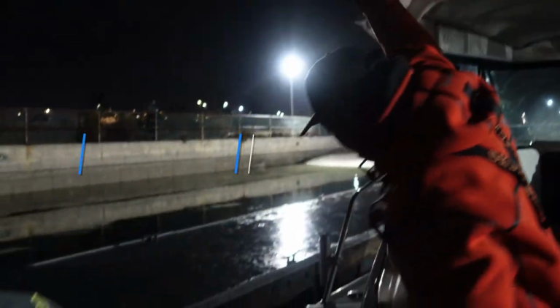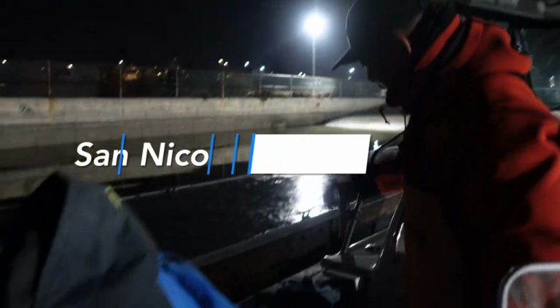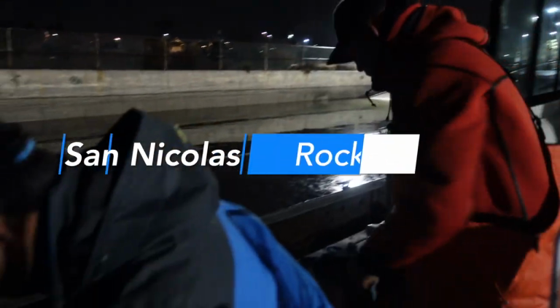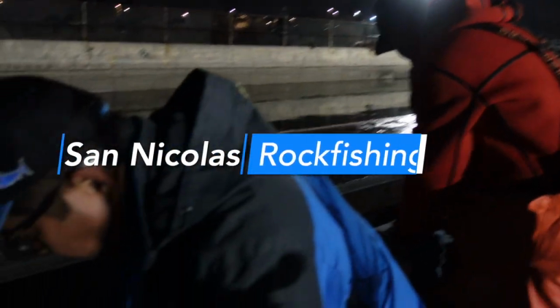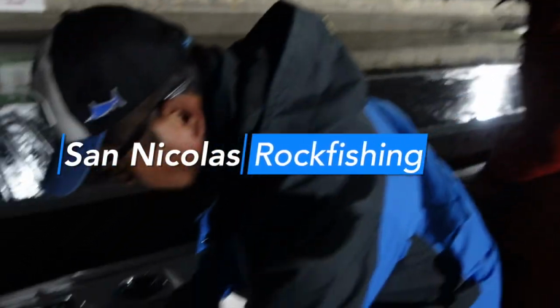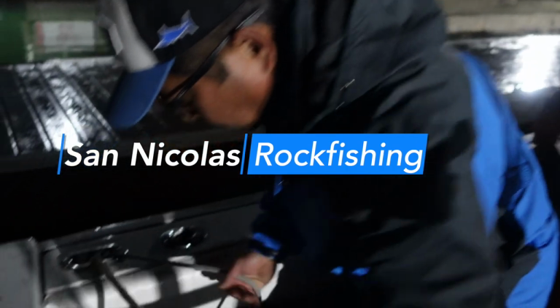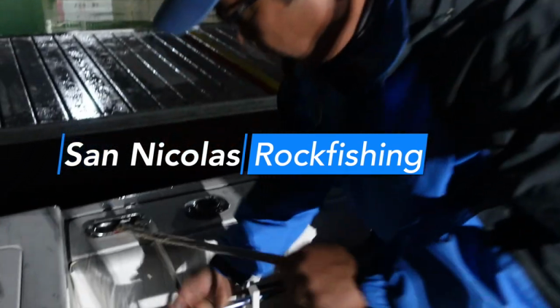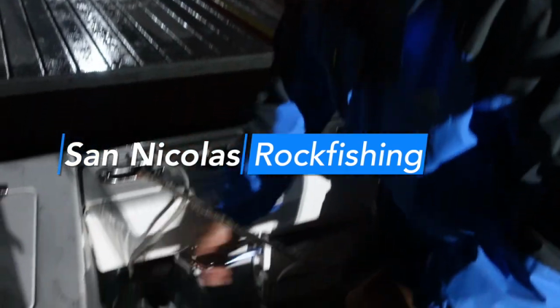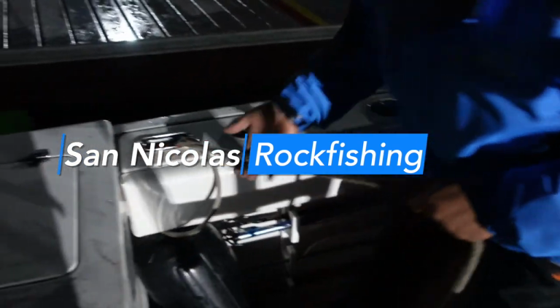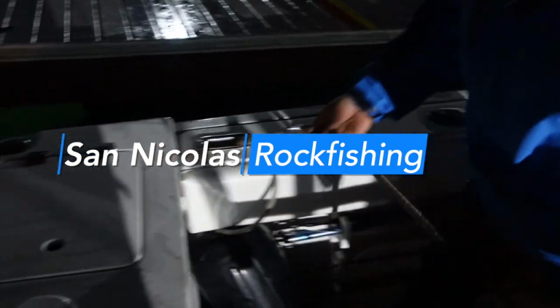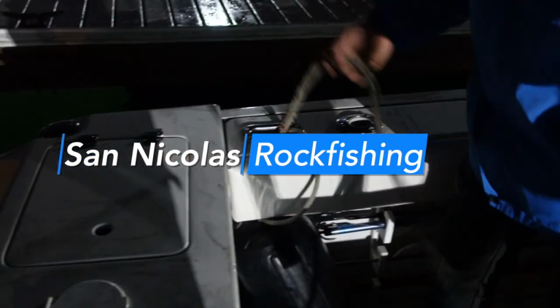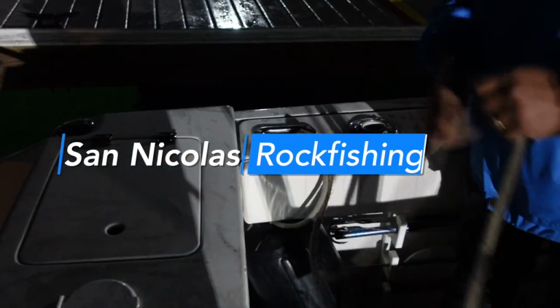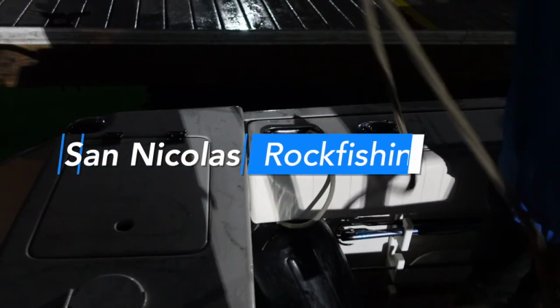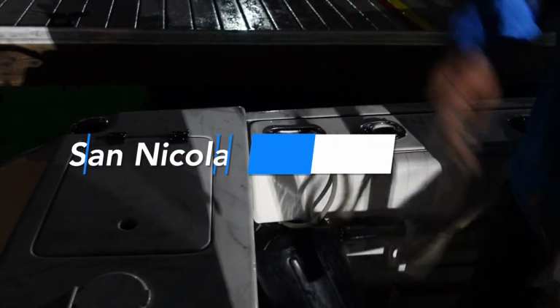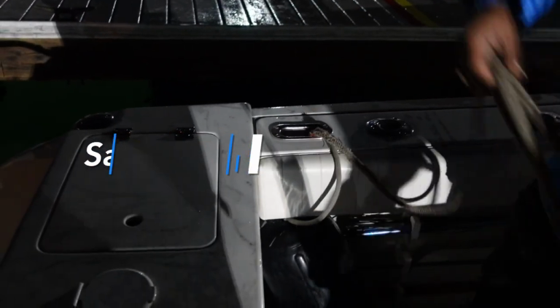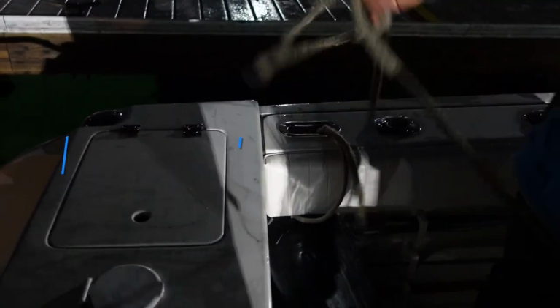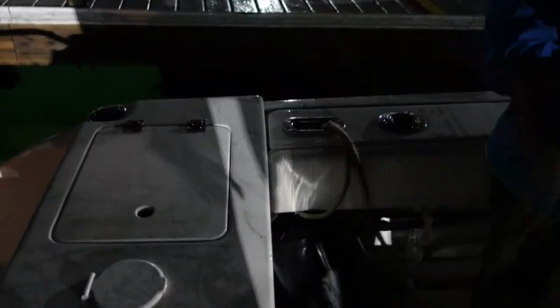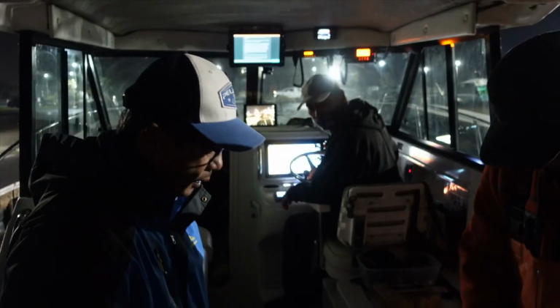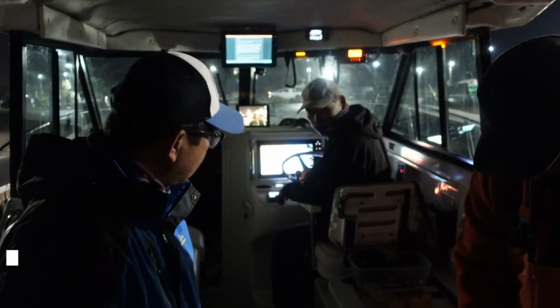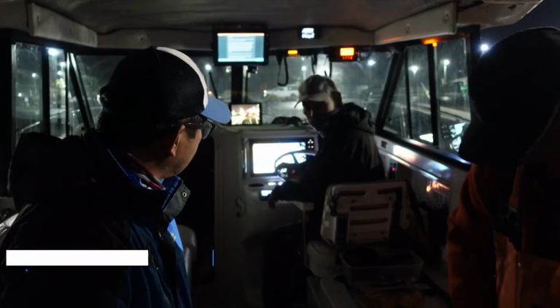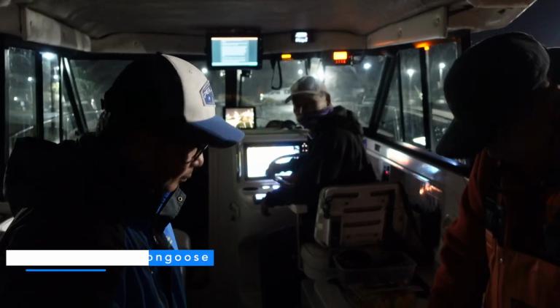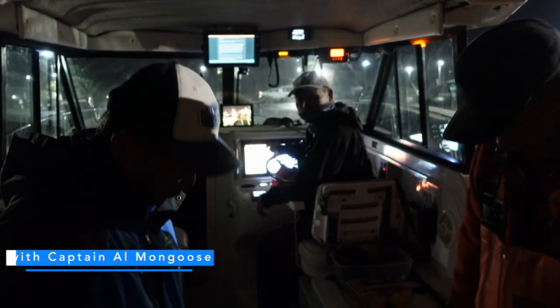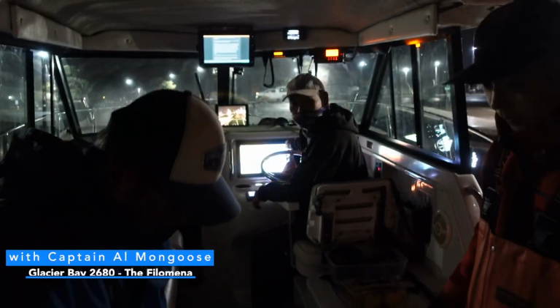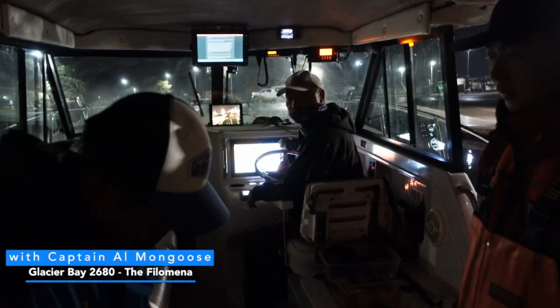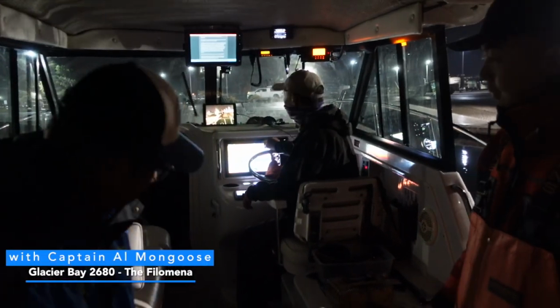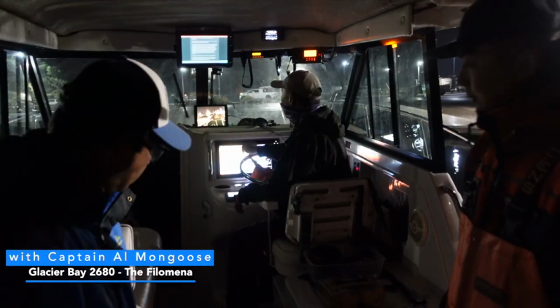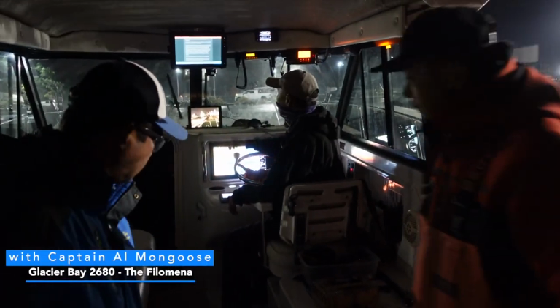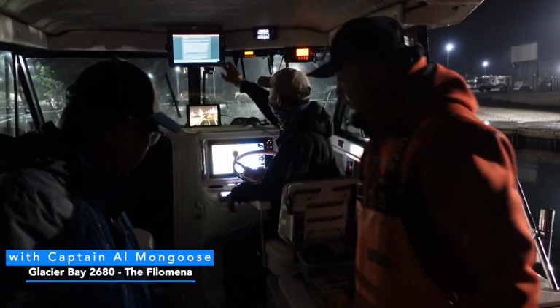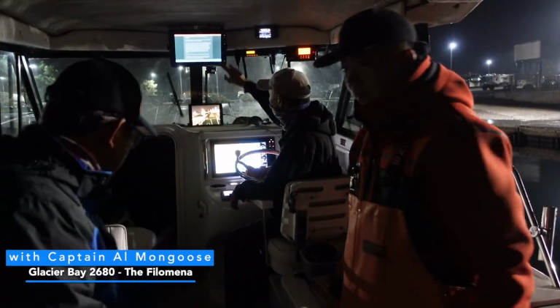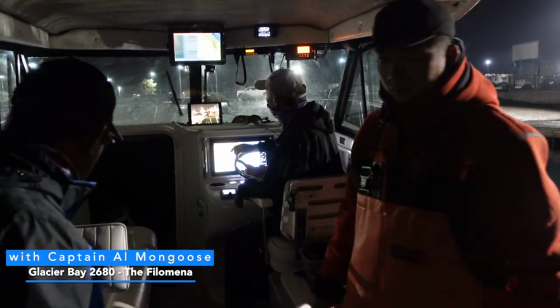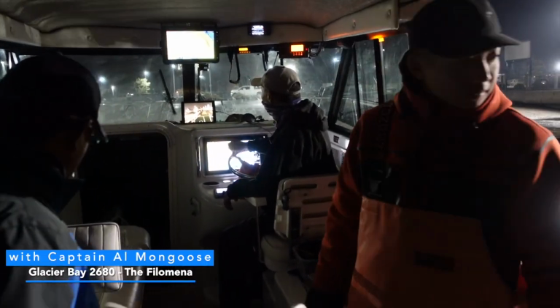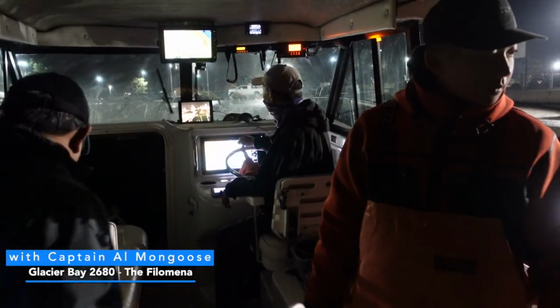Last trip of the season. We are going to San Nicholas, which is about 8 miles out from Huntington Harbor. Al's camera has the range and the variant of the ride.